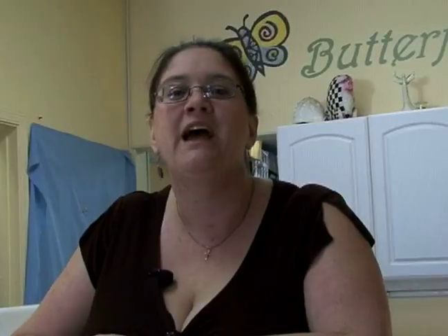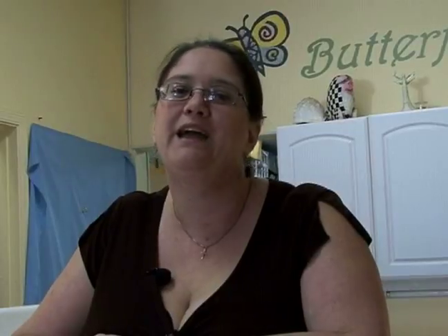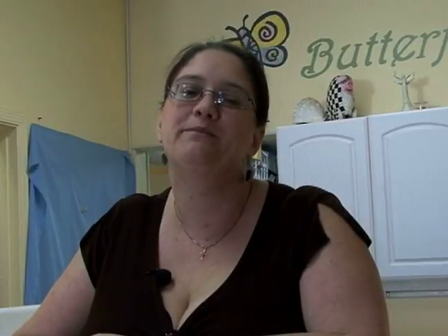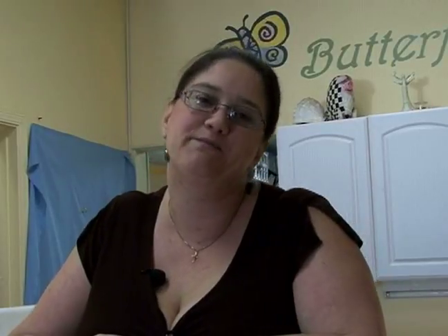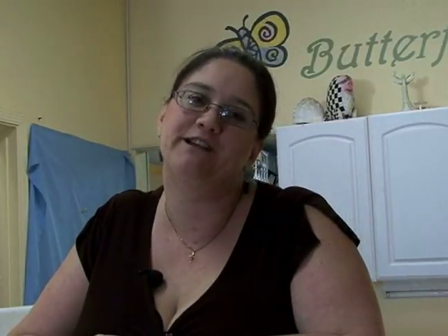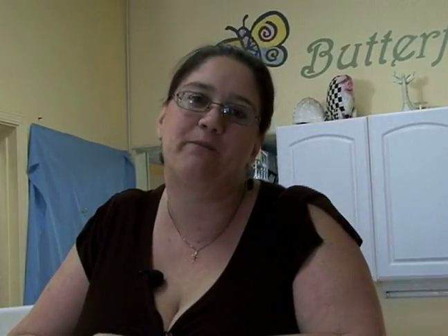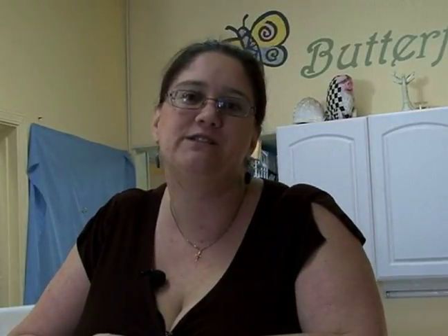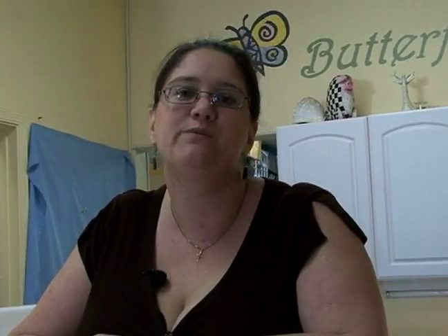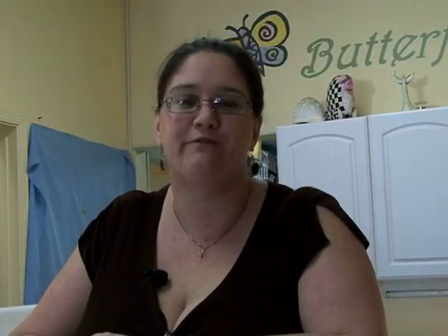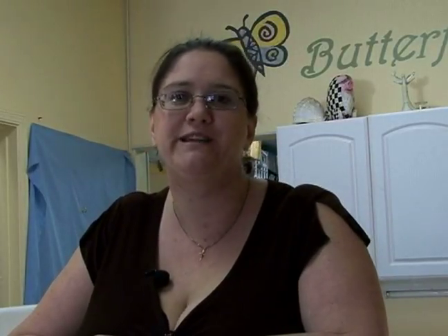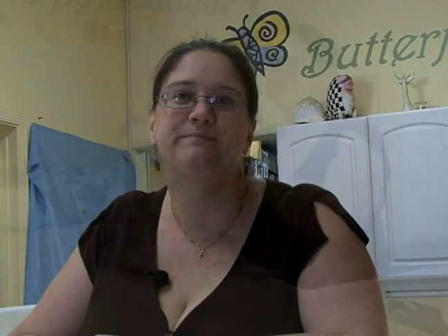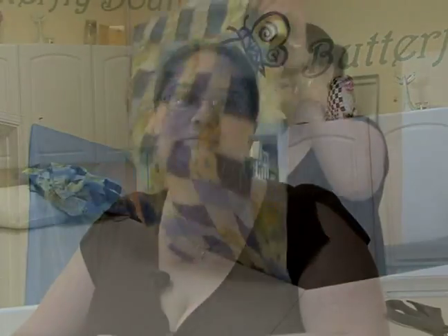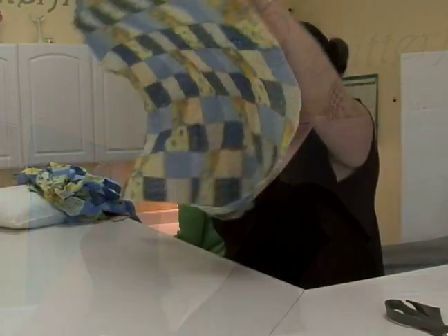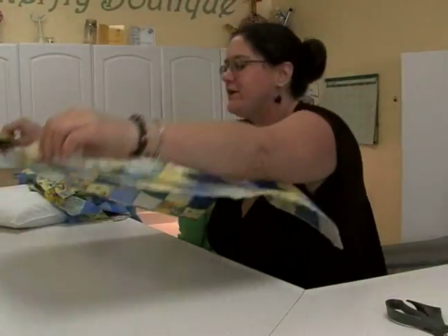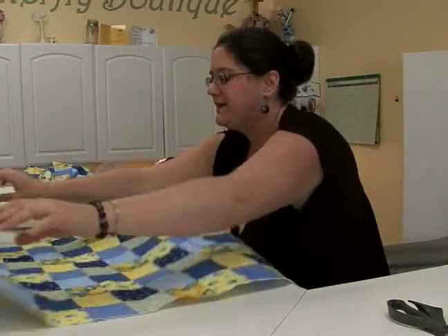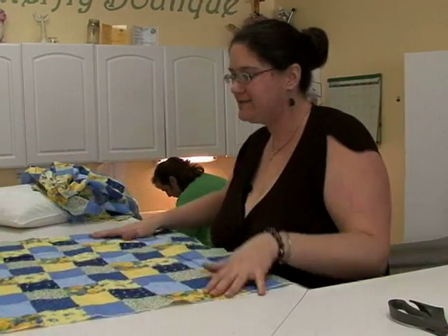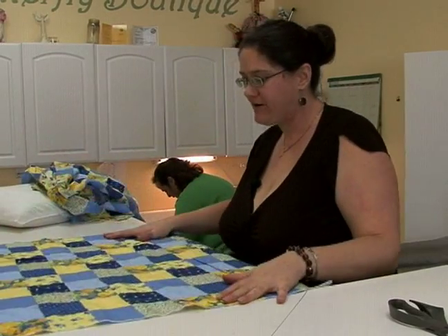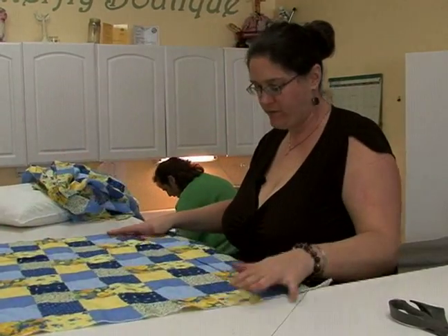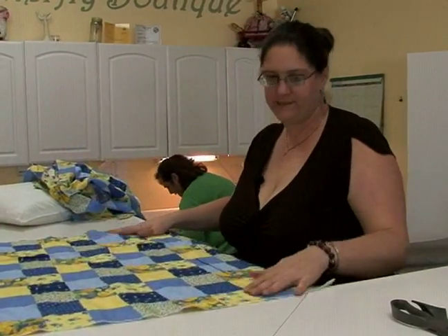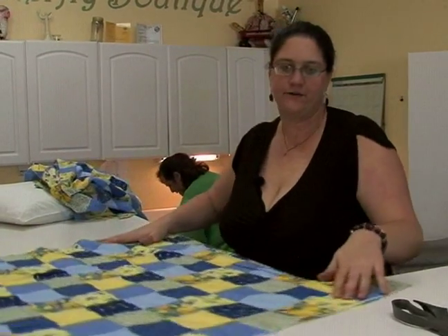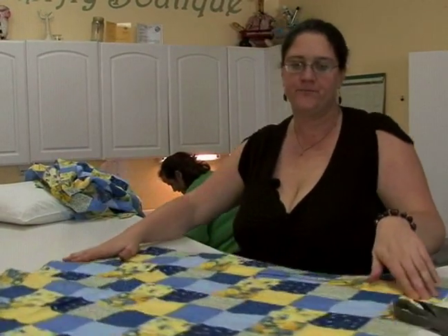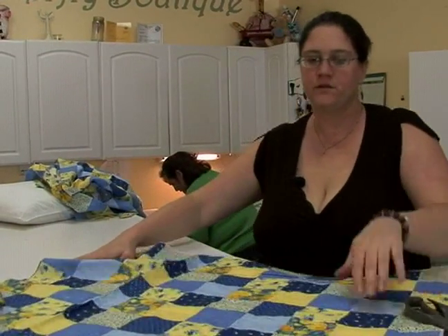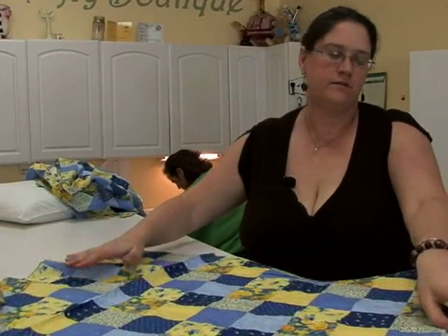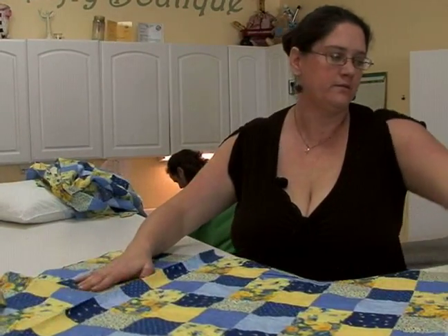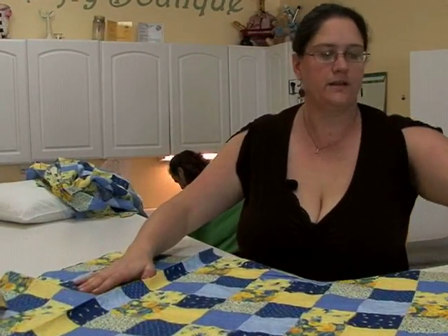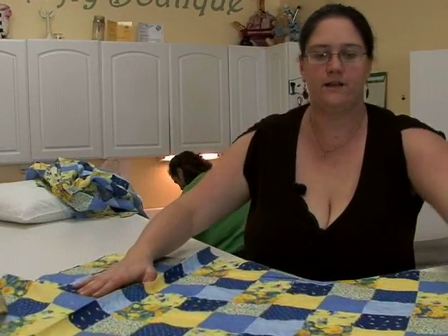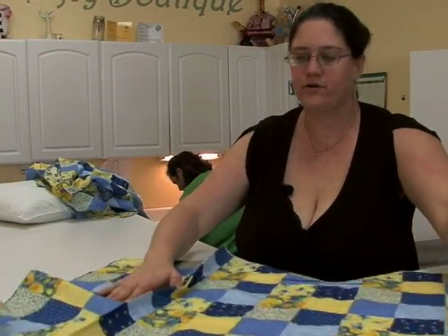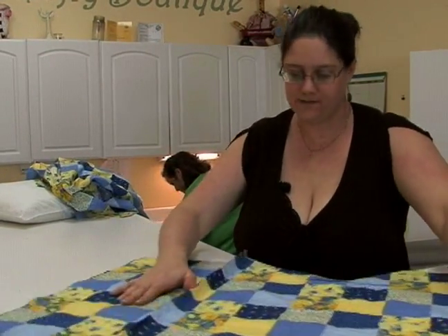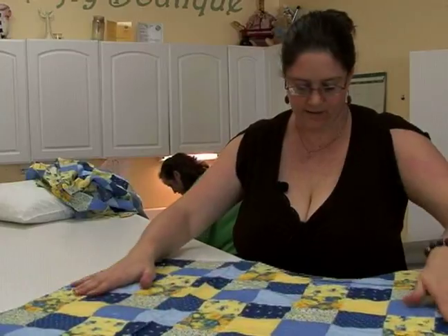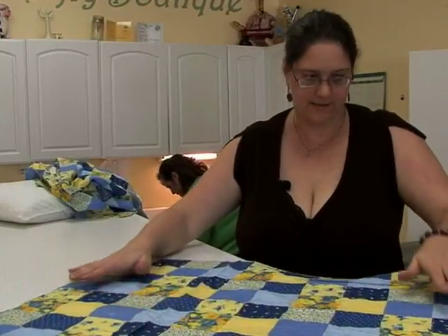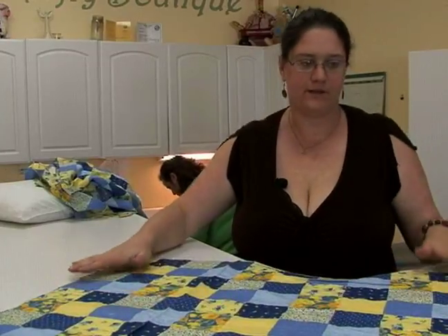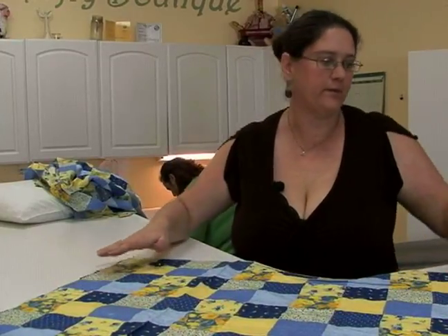Hi, welcome to Expert Village. I'm Gretchen Soares with Butterfly Boutique. We're going to go ahead and lay this out how we want to put it together now. We're going to lay it here on the cross so that it stays up on the counter well.